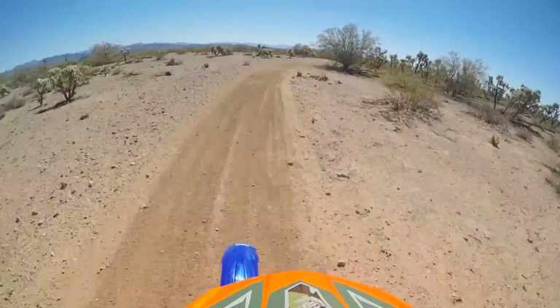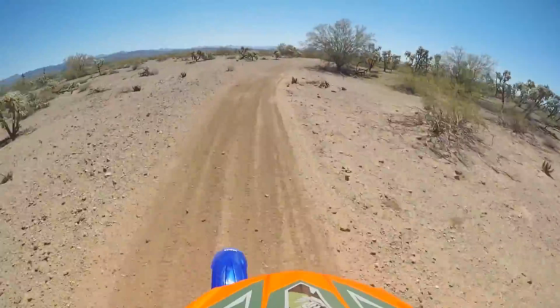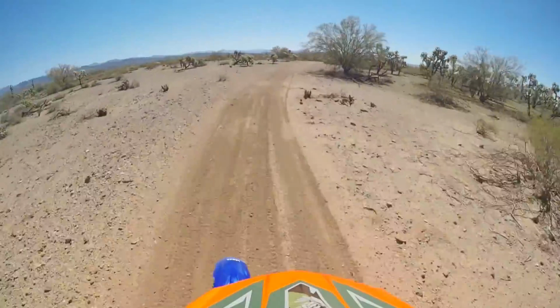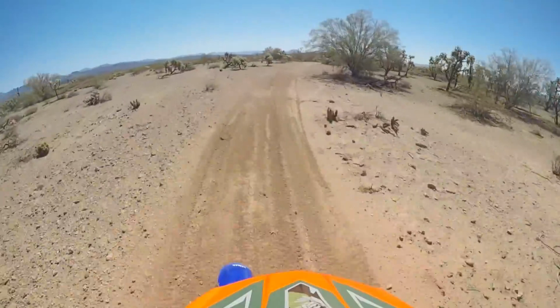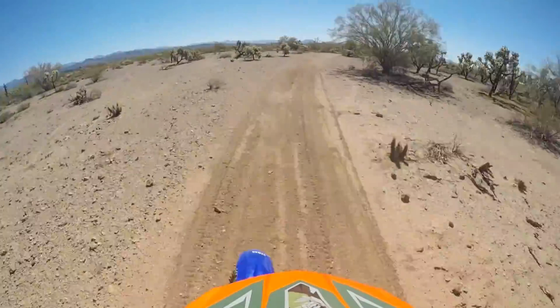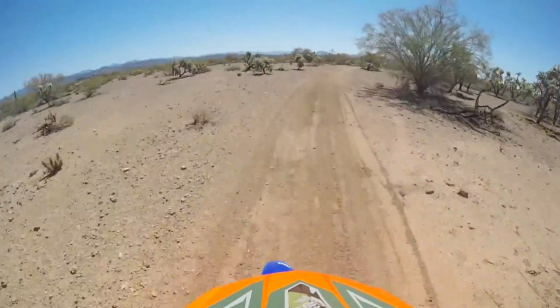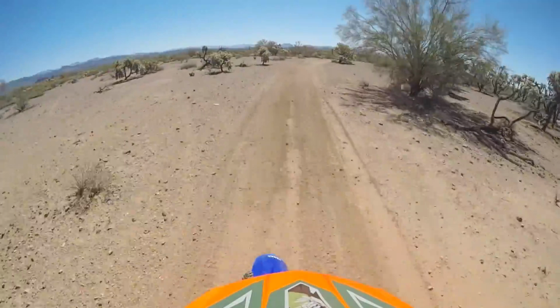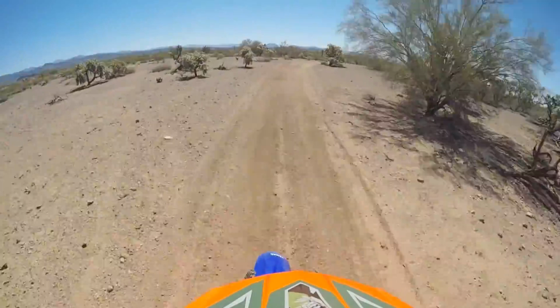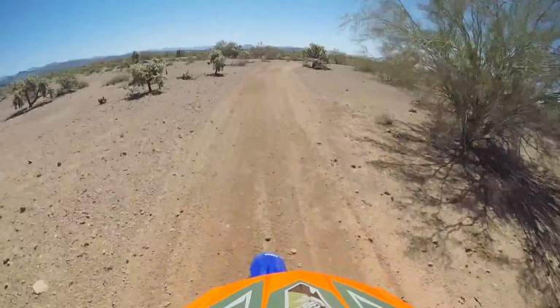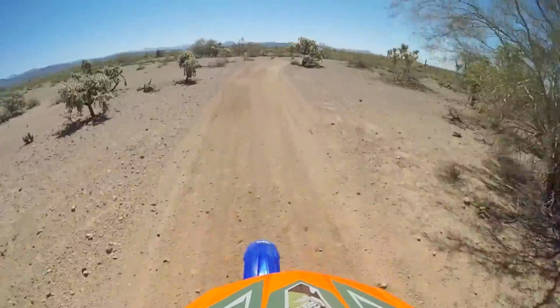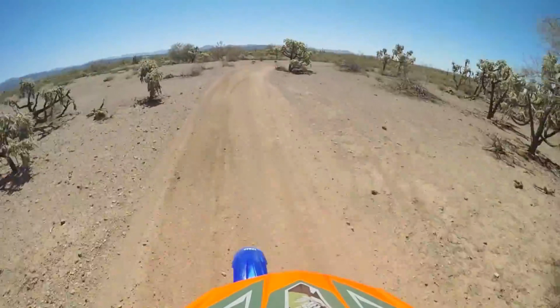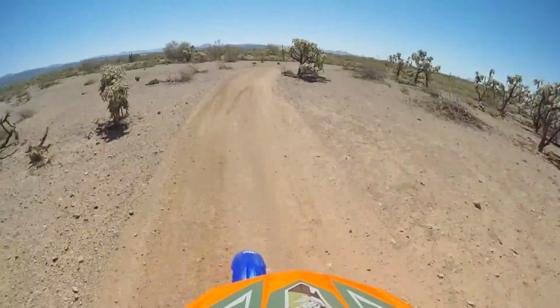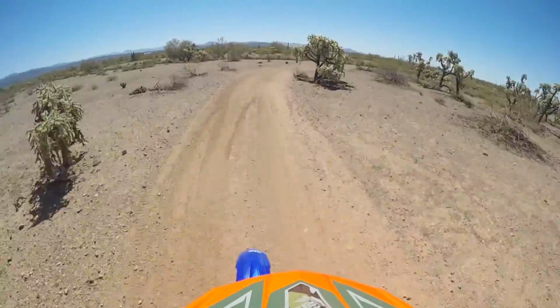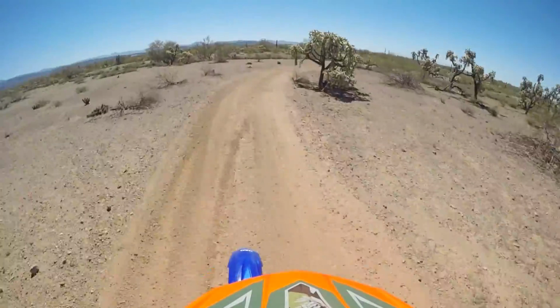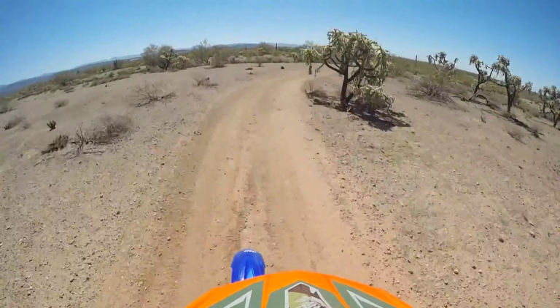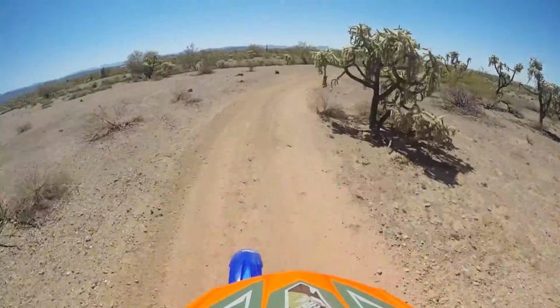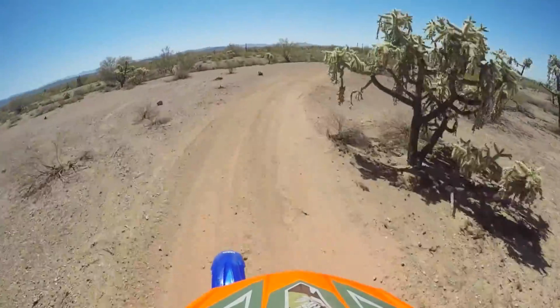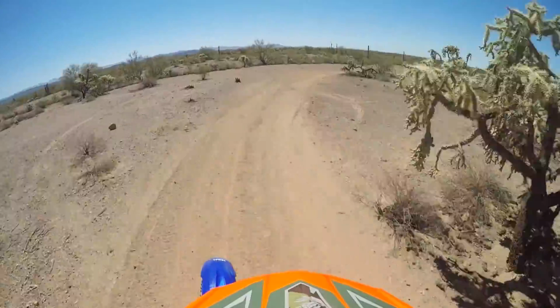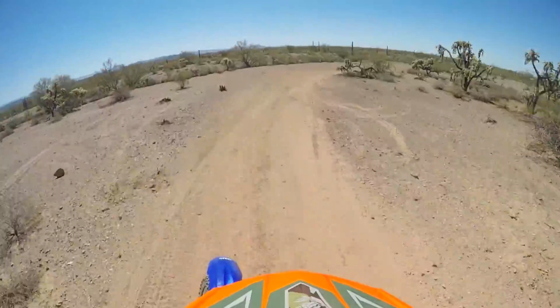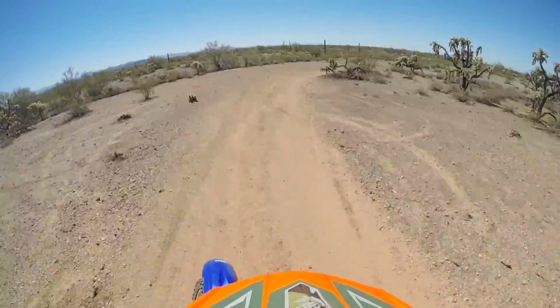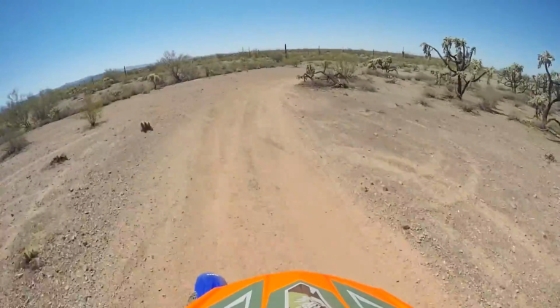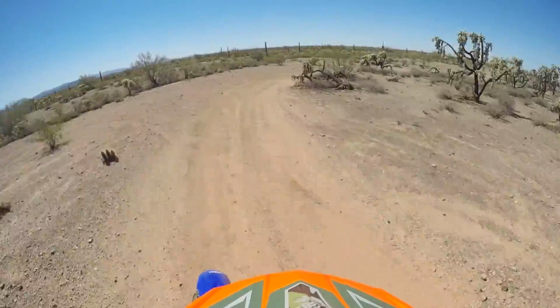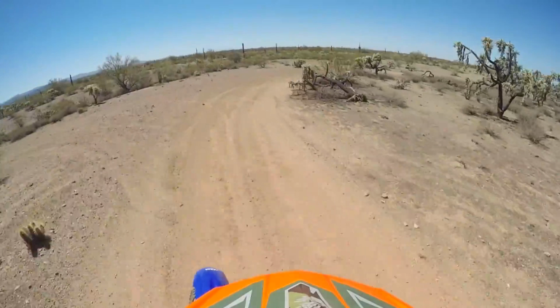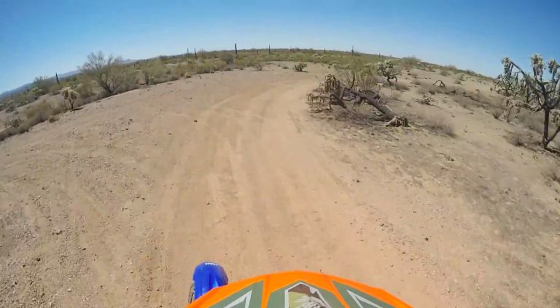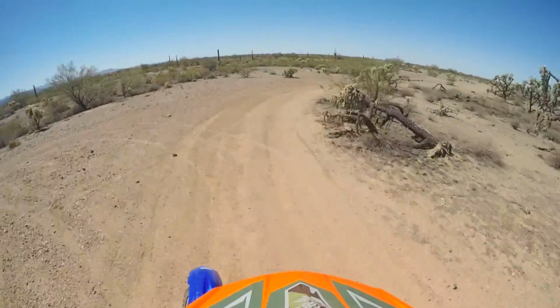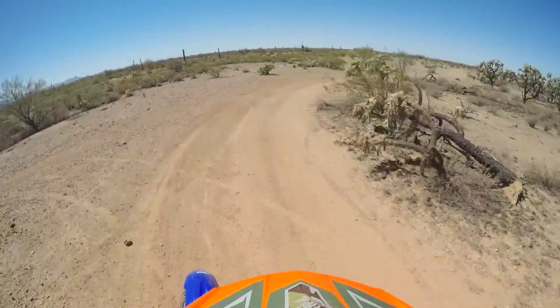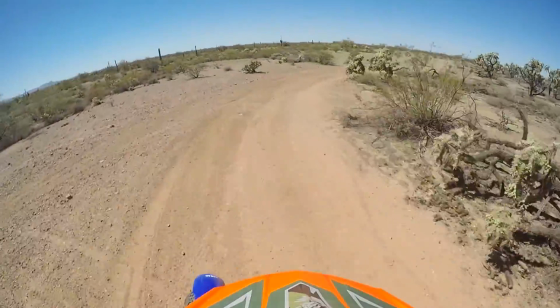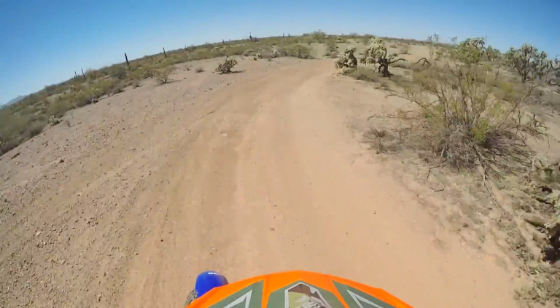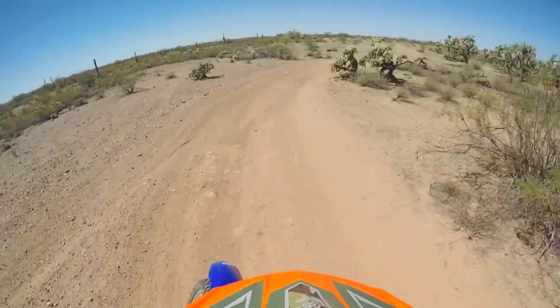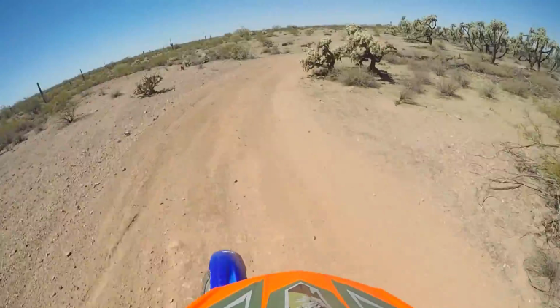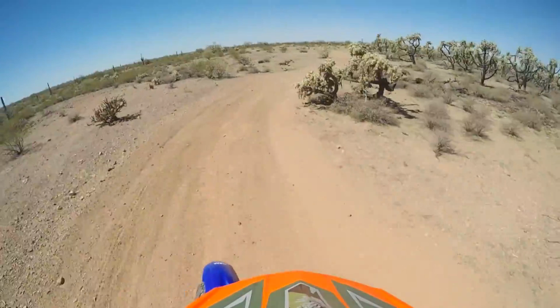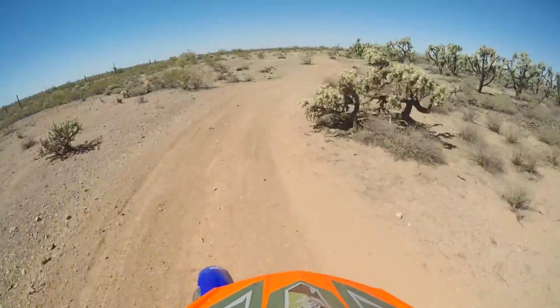This is a great place to go out and practice your flat turns. In three times riding out there I've seen a total of about five berms.